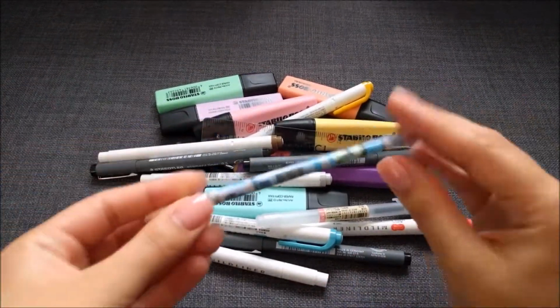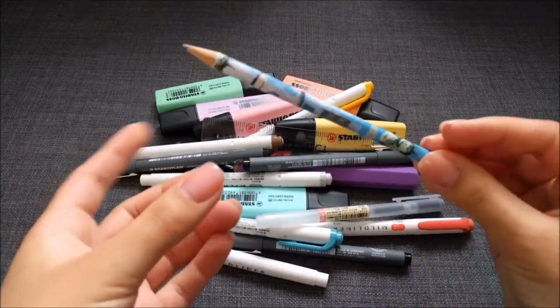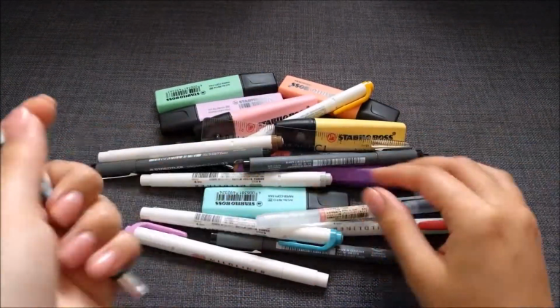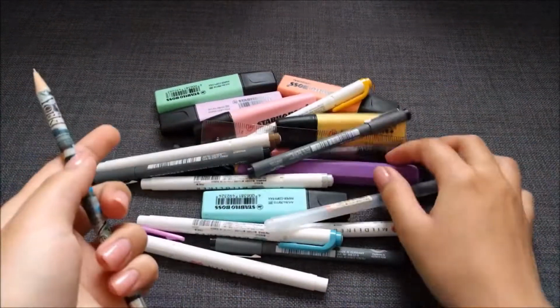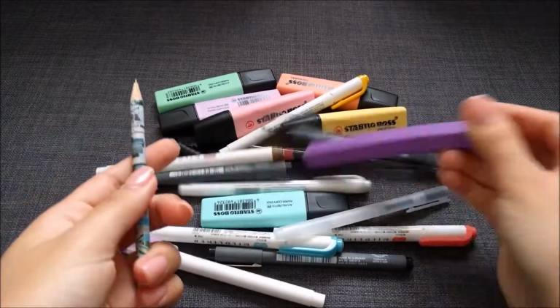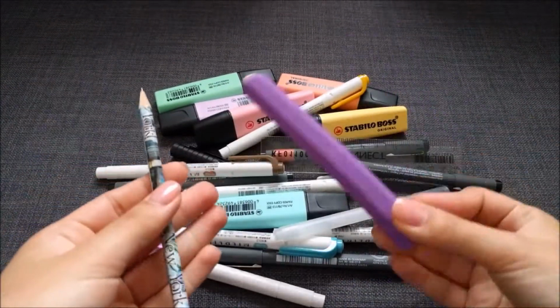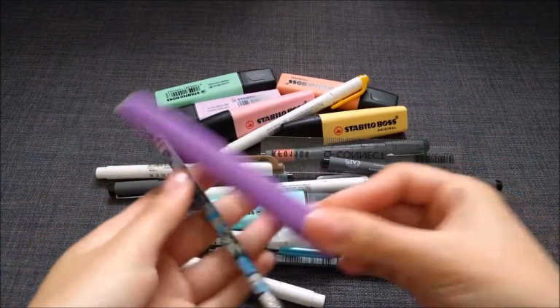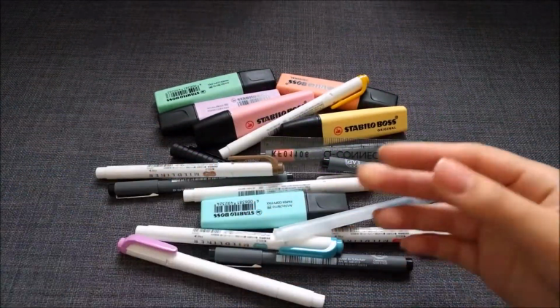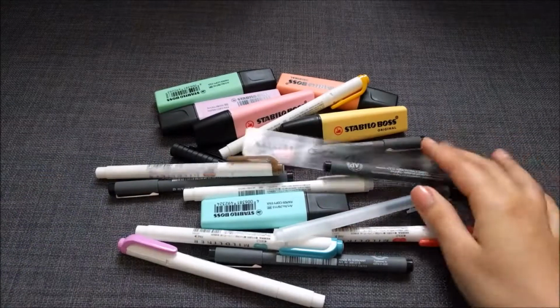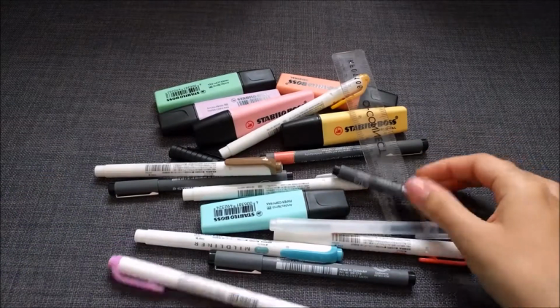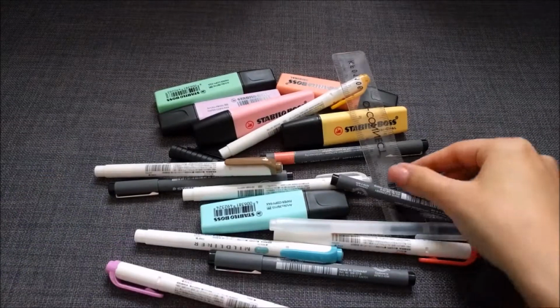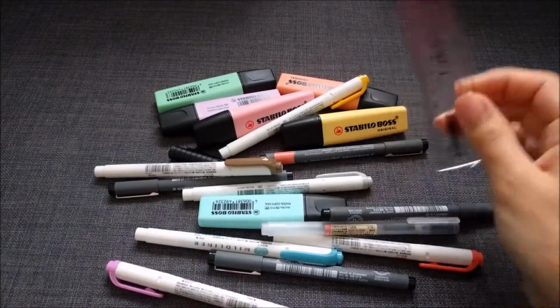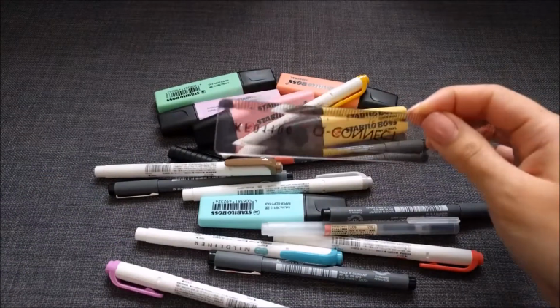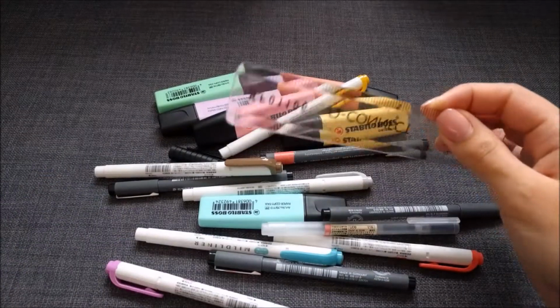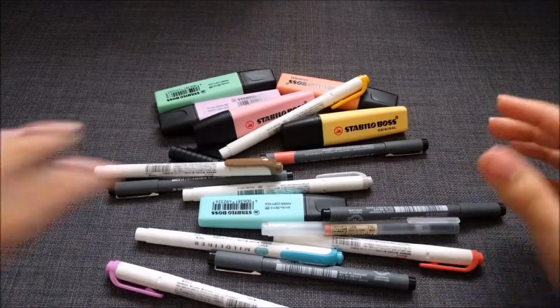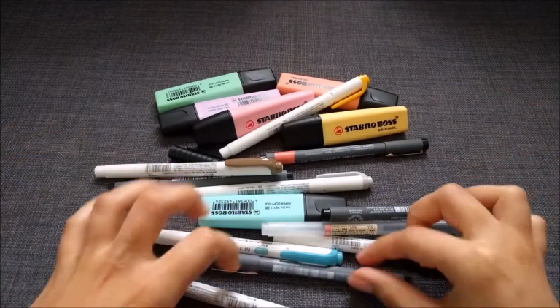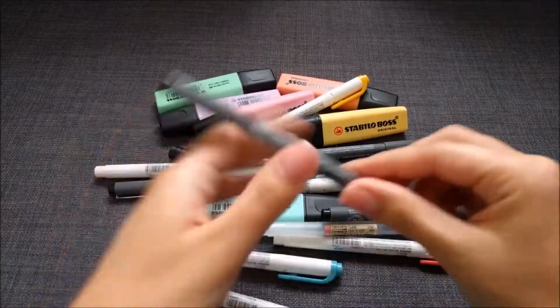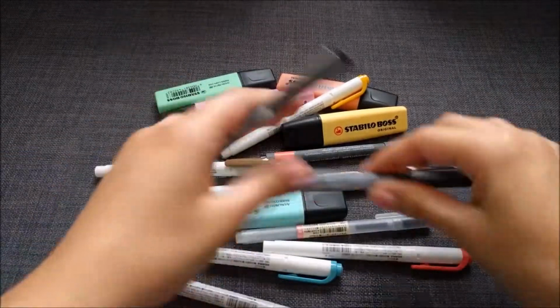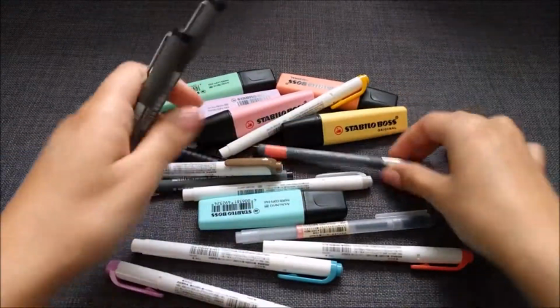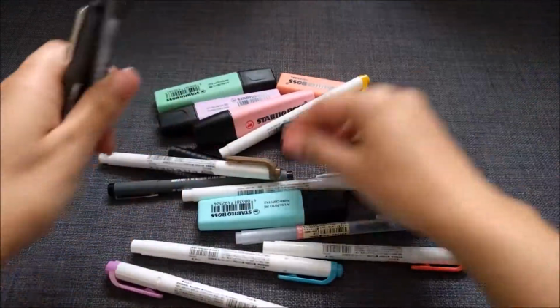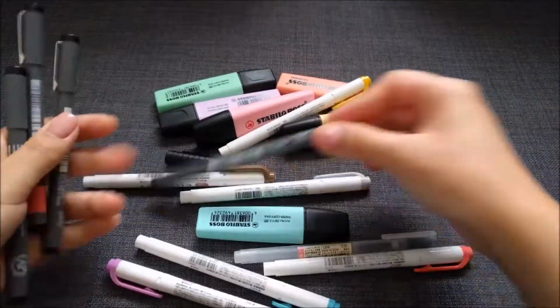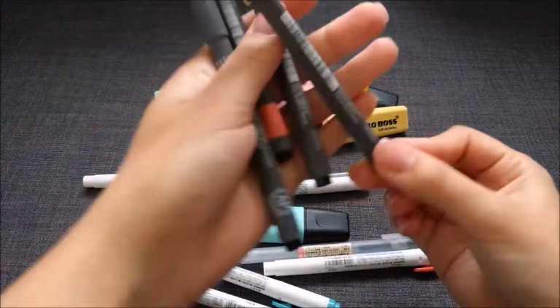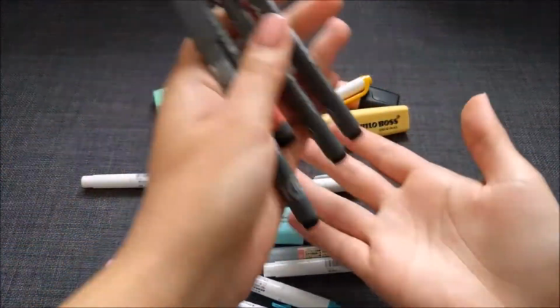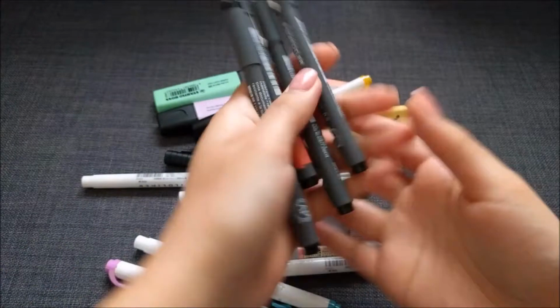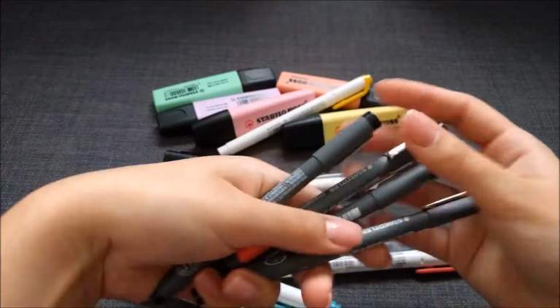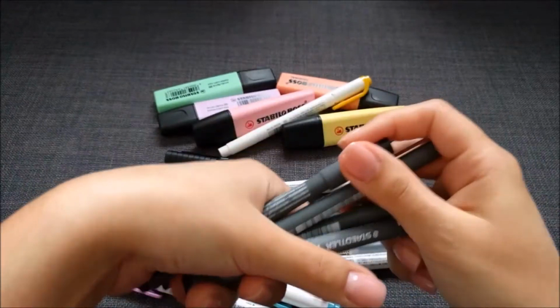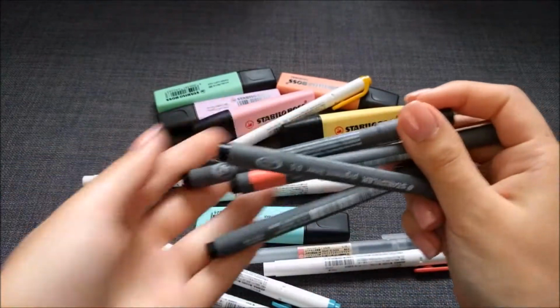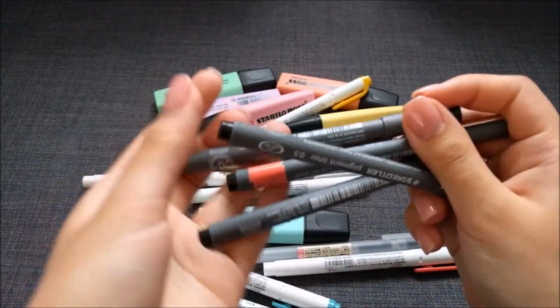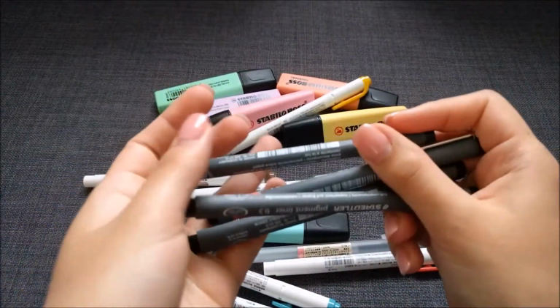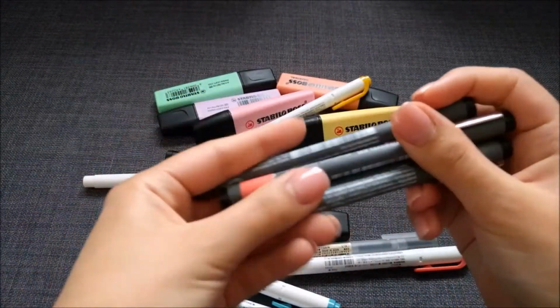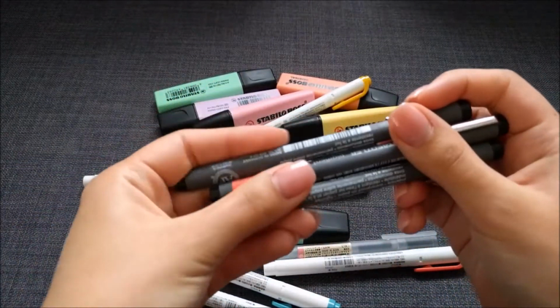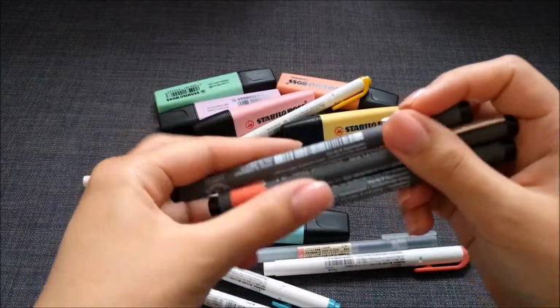I have a pencil and an eraser, and I have a ruler. Then I have my four Staedtler pigment liner pens.